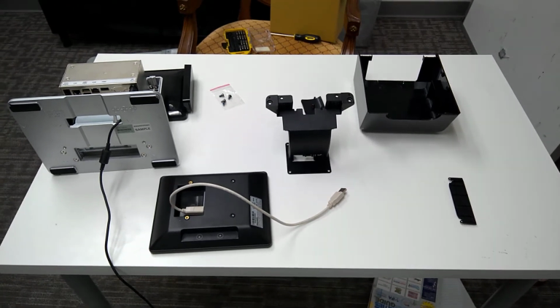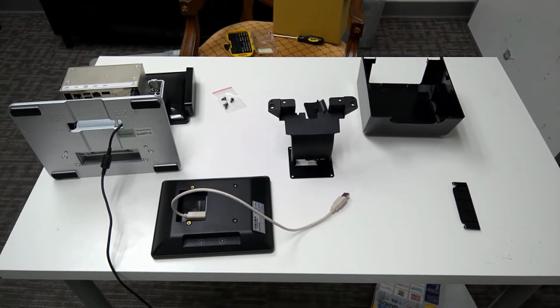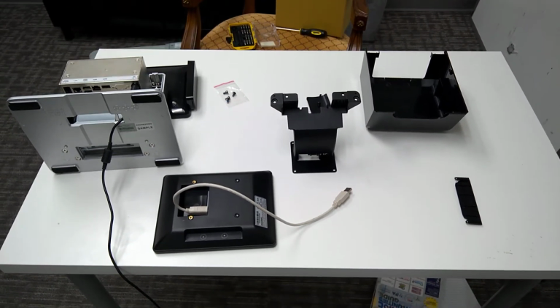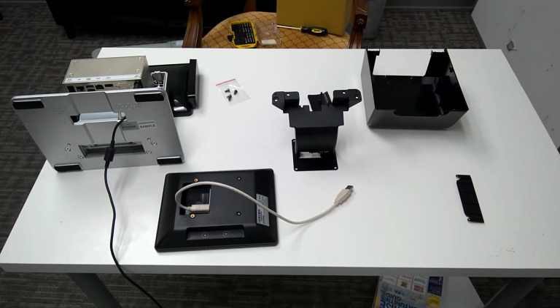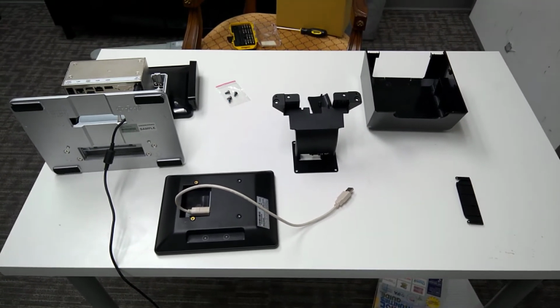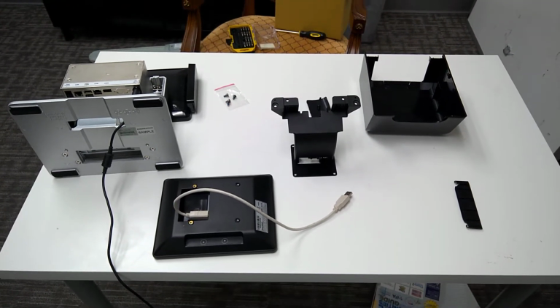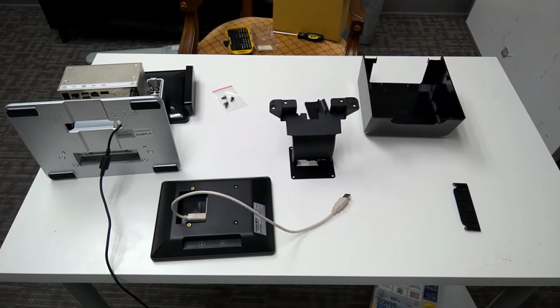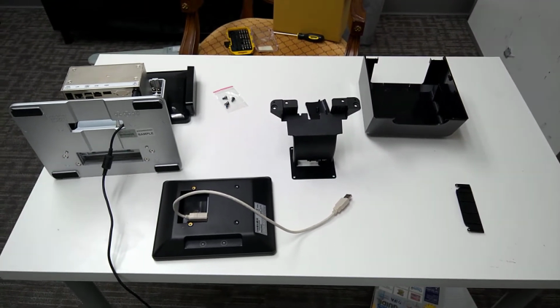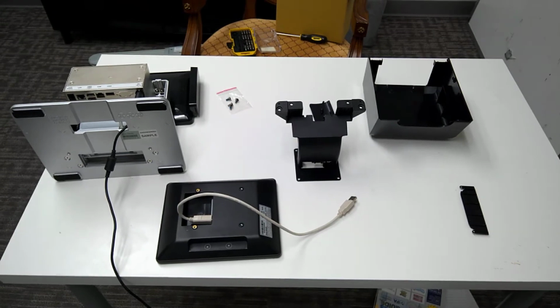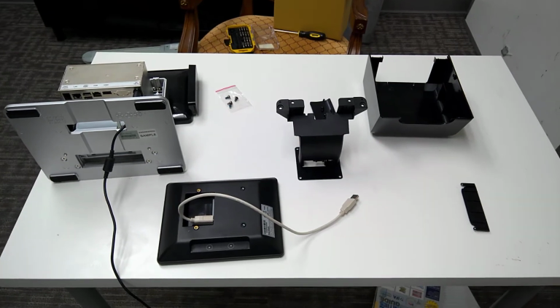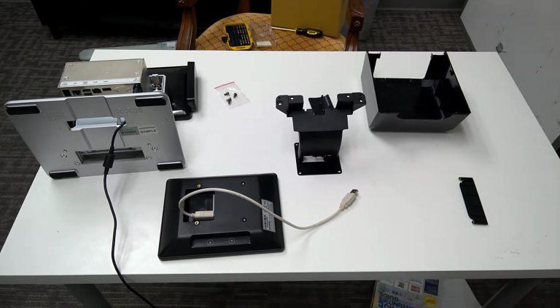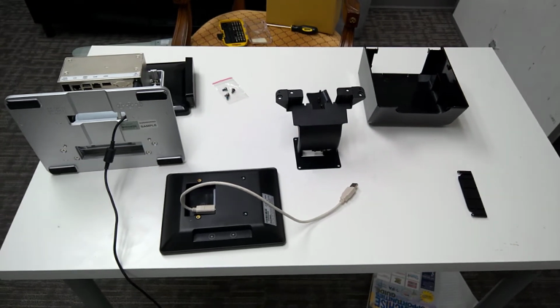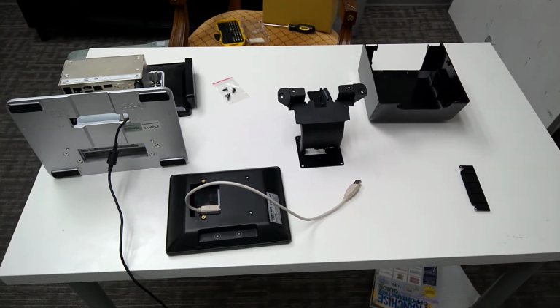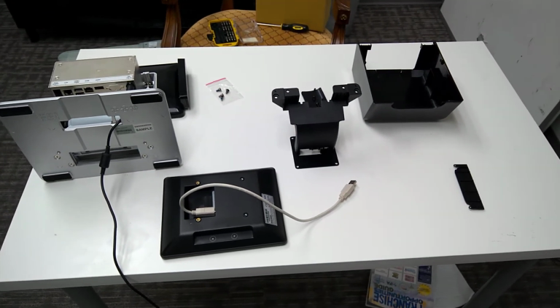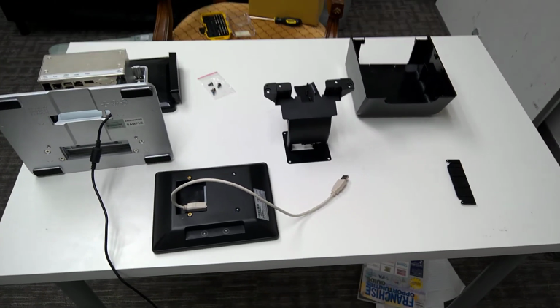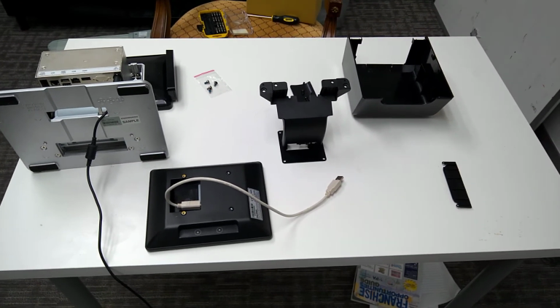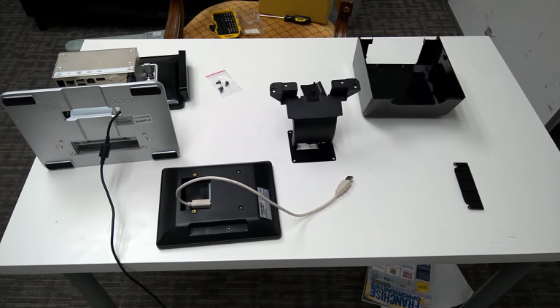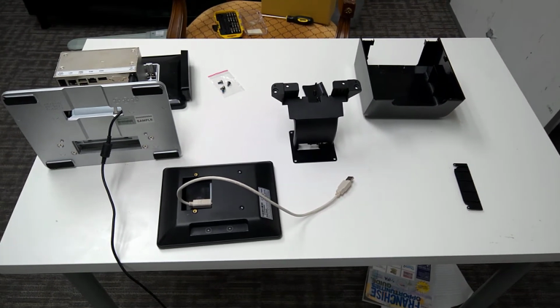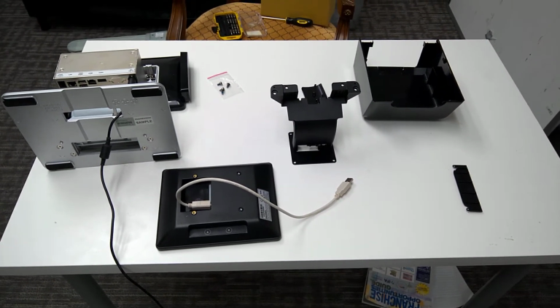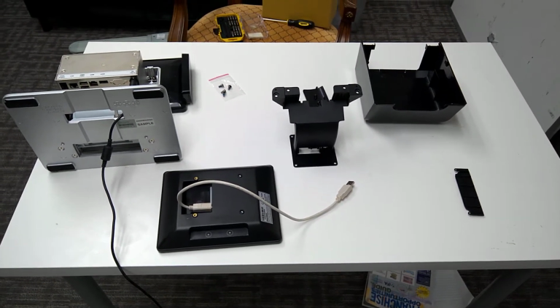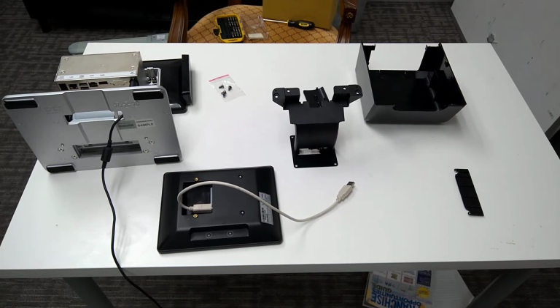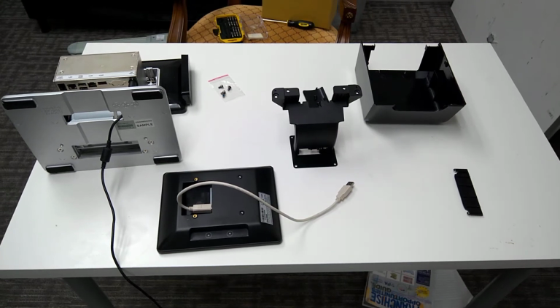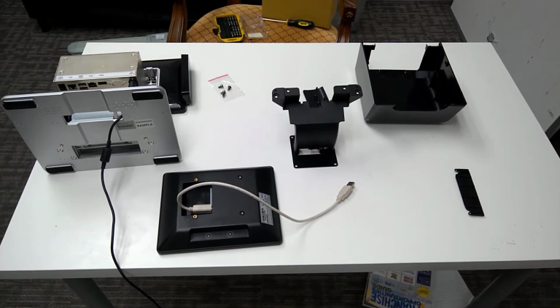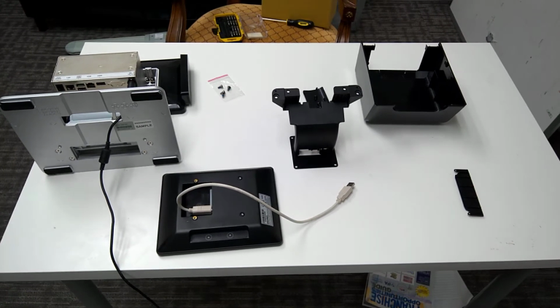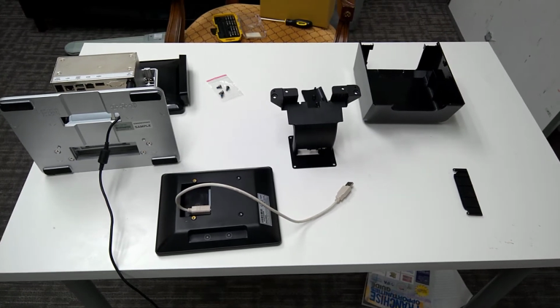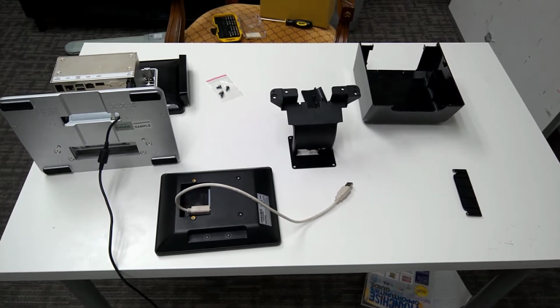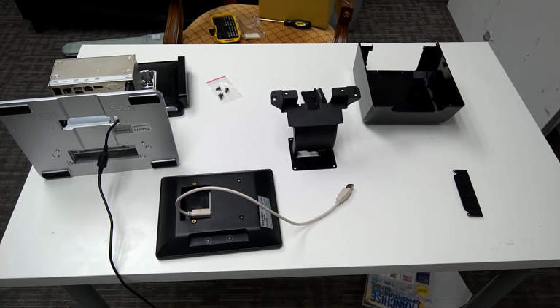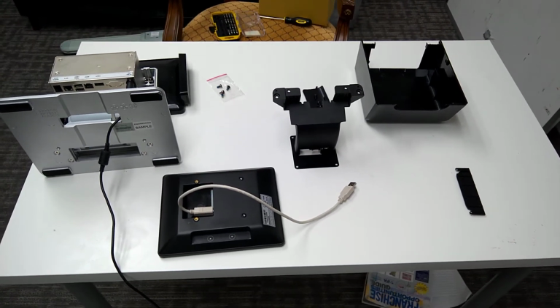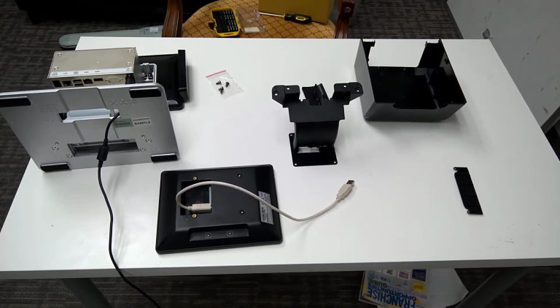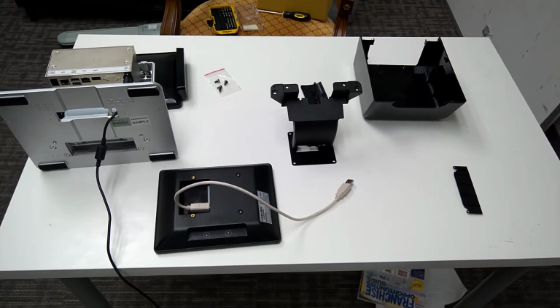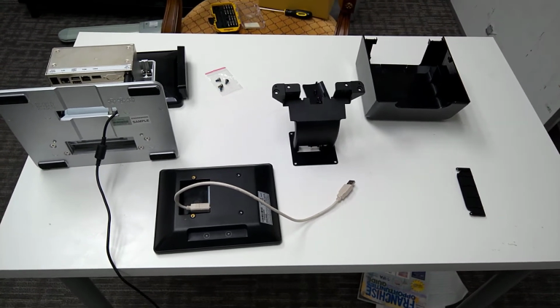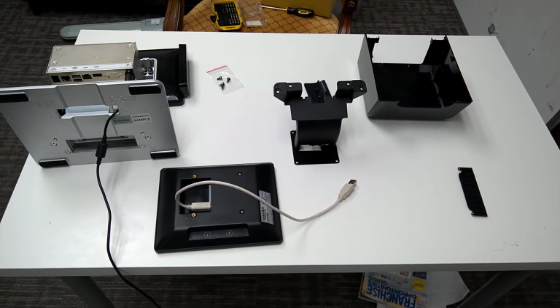Hello, I'm Steve here from iConnect and I'm also here with Michael, and in this video we're going to be doing a demonstration of an out-of-box assembly for the customer display.